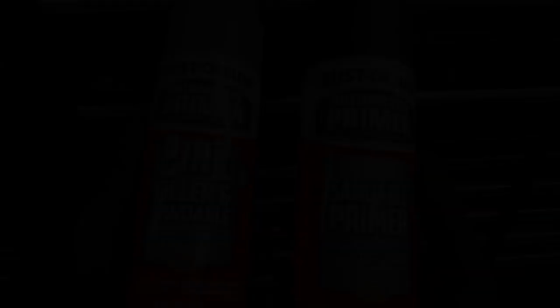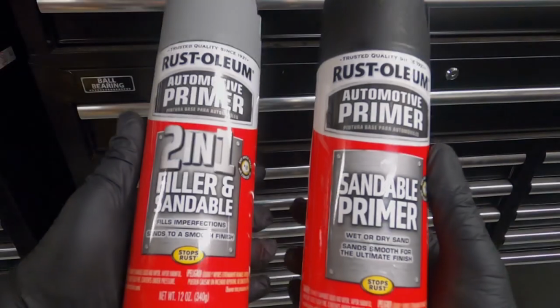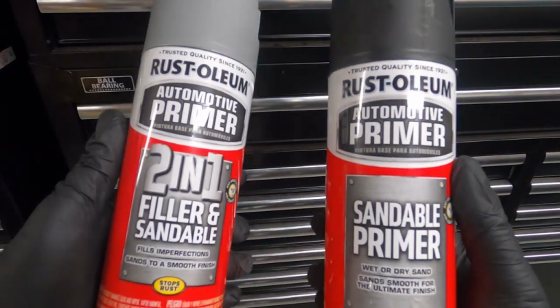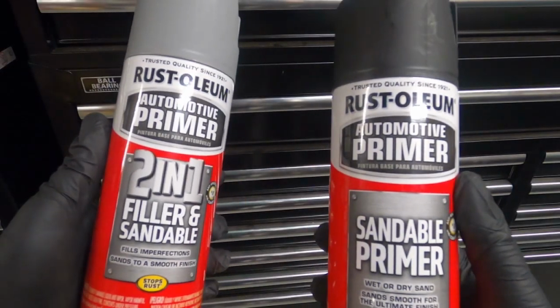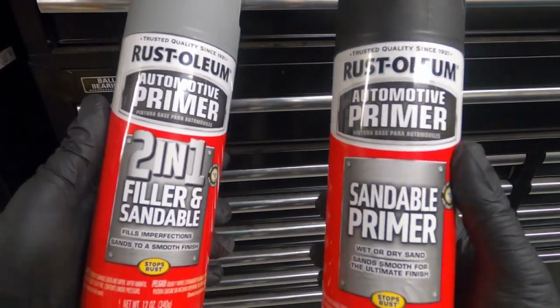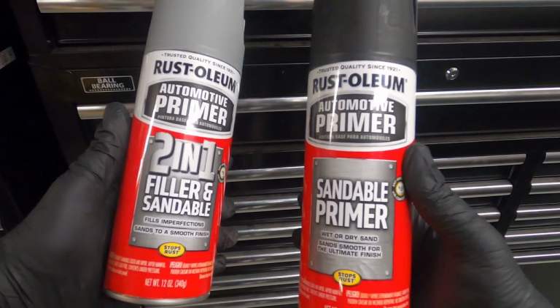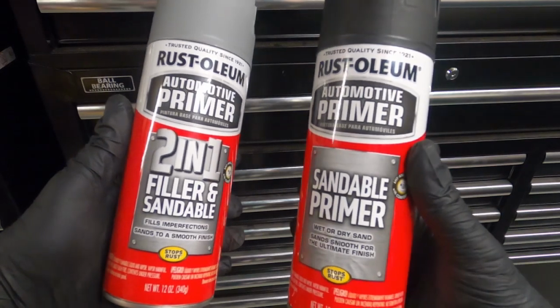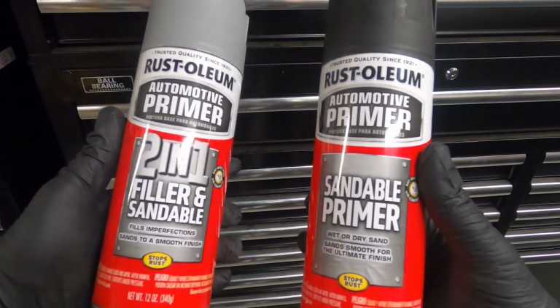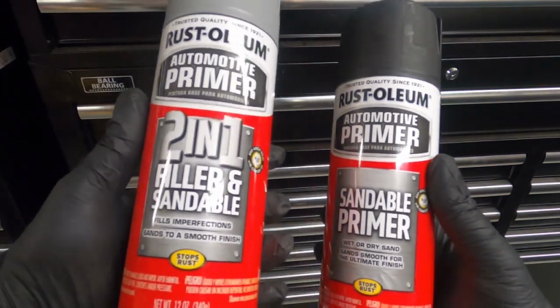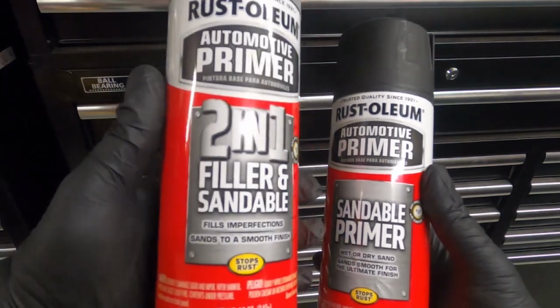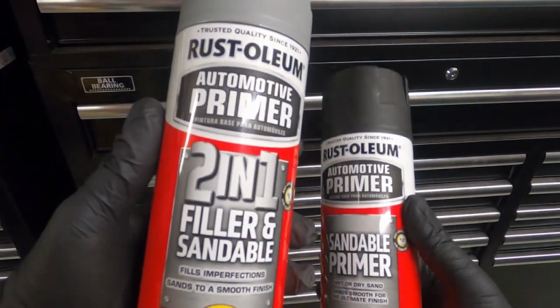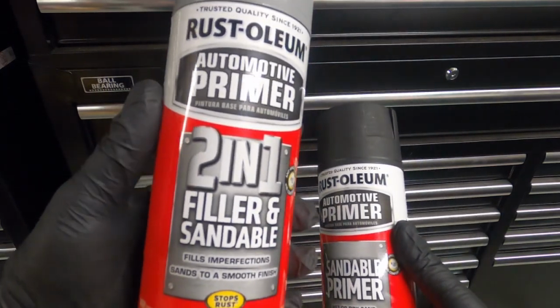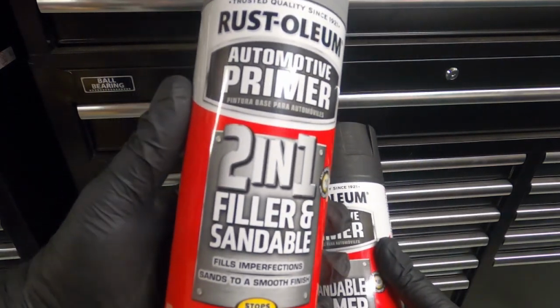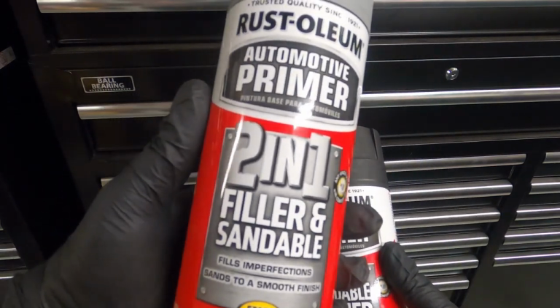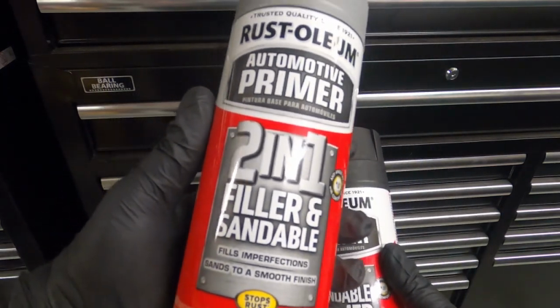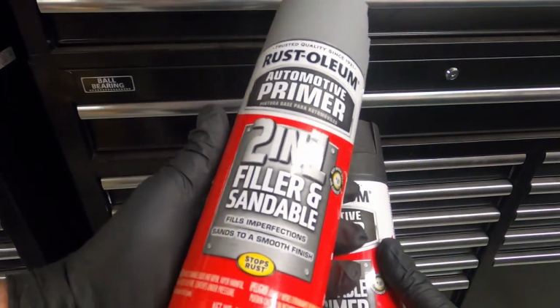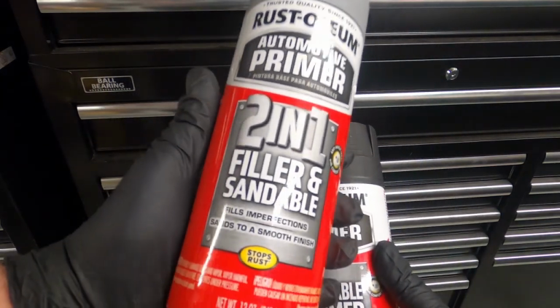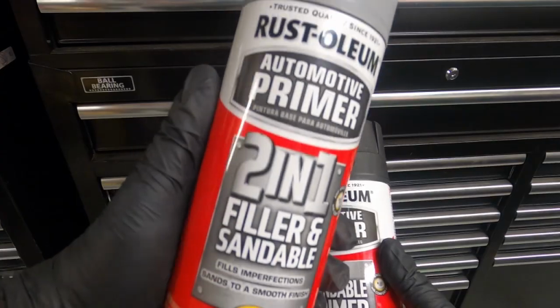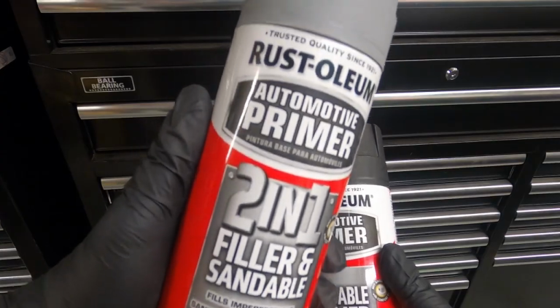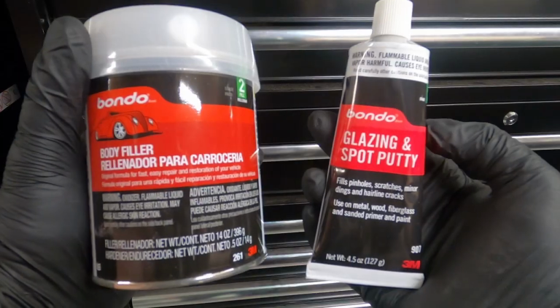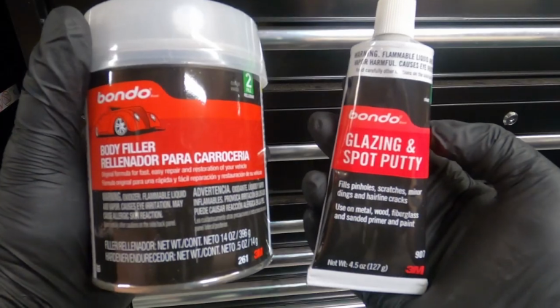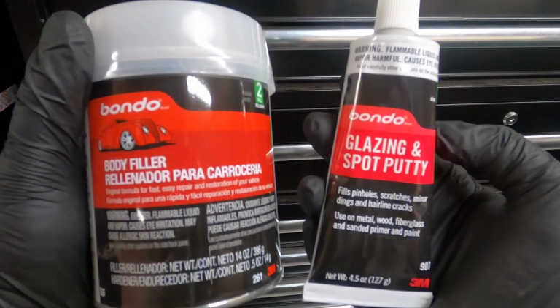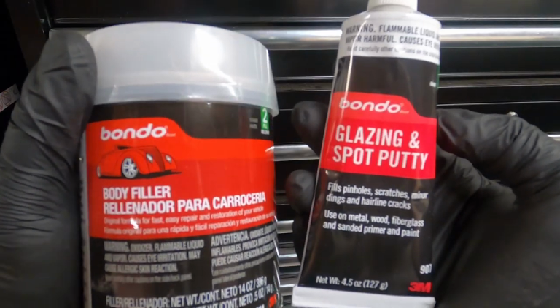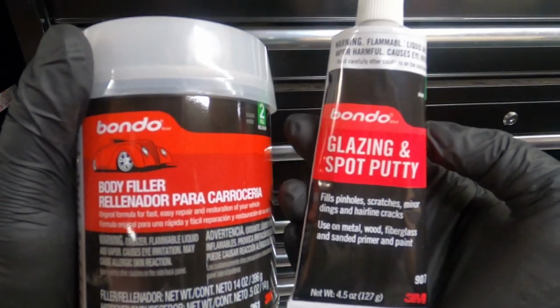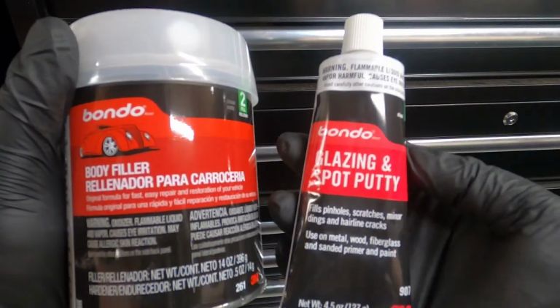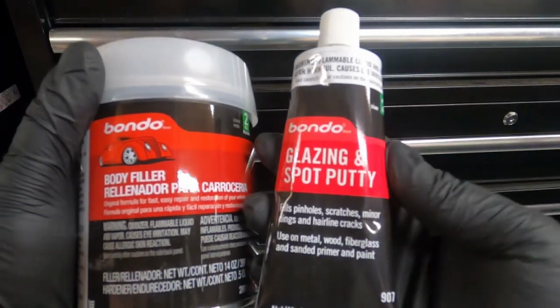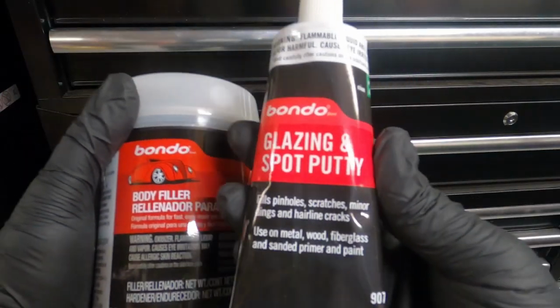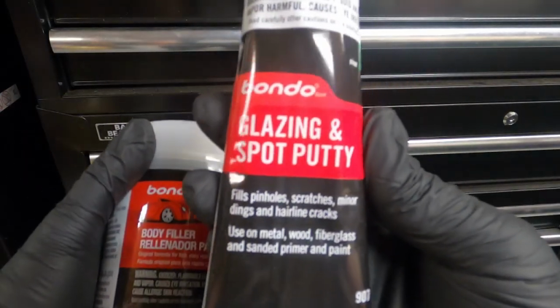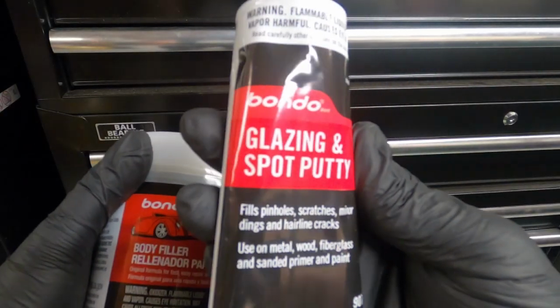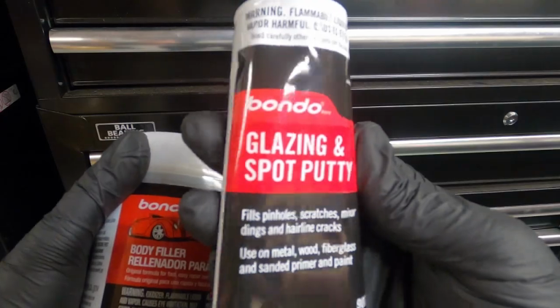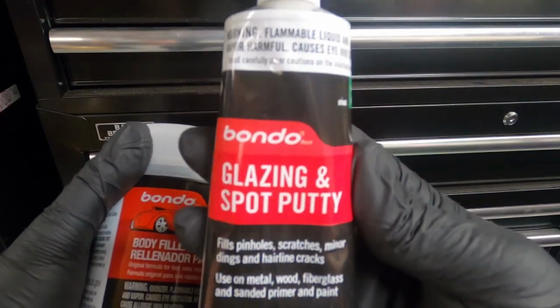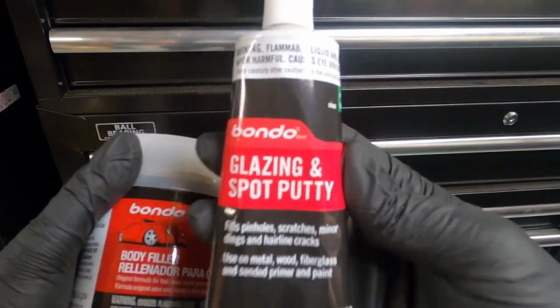In part two I will be hitting the print with the filler sandable primer and also applying bondo in the places that it needs it. I have a couple of projects I want to get done first, so it might be a little while — stay tuned and thanks for watching.